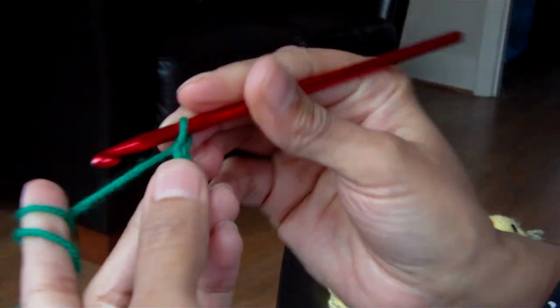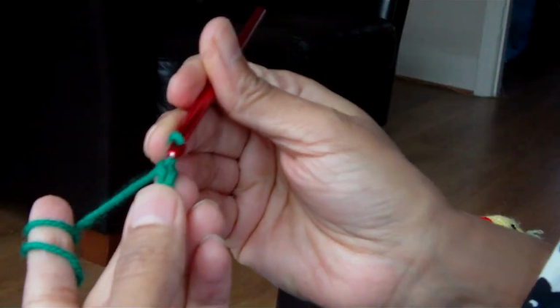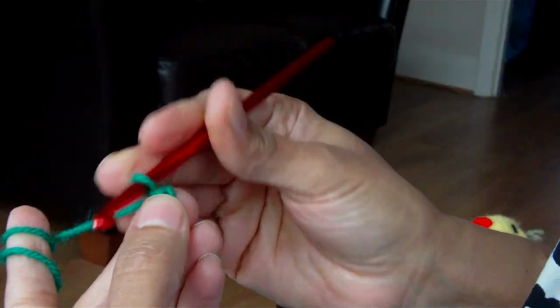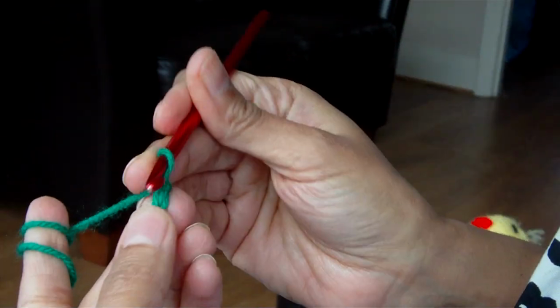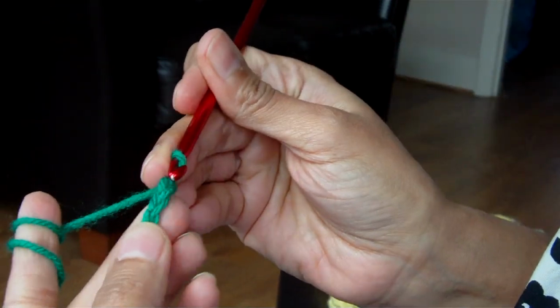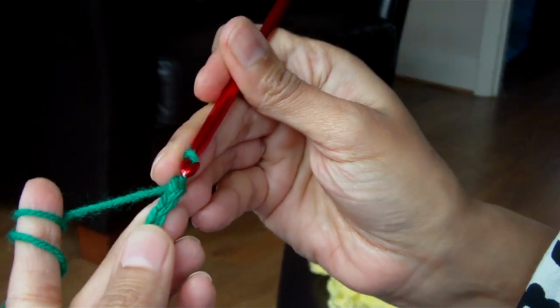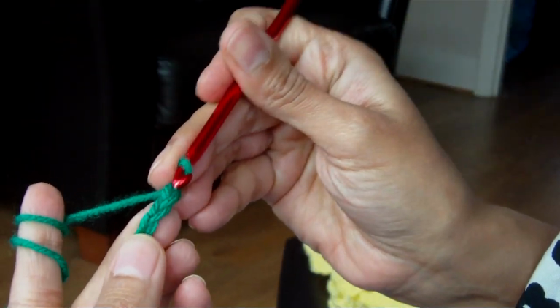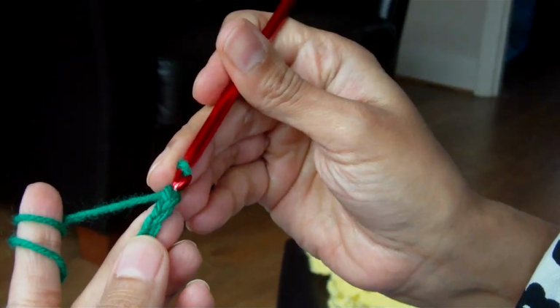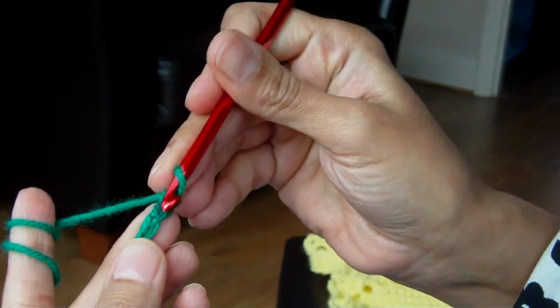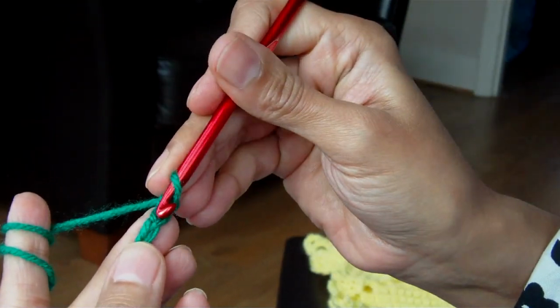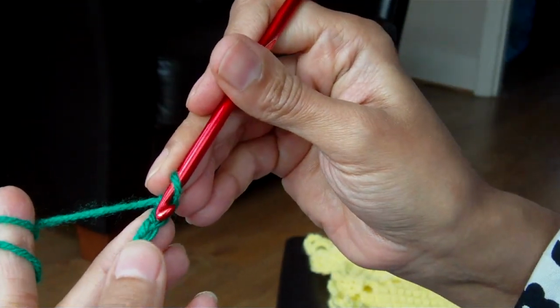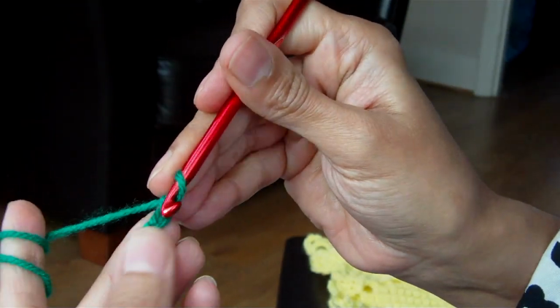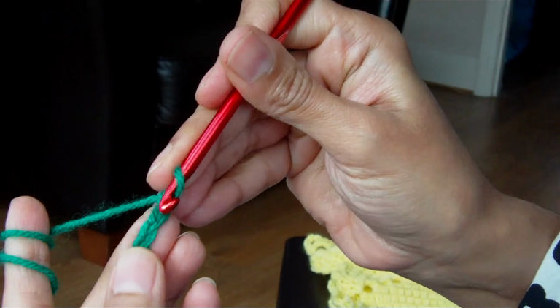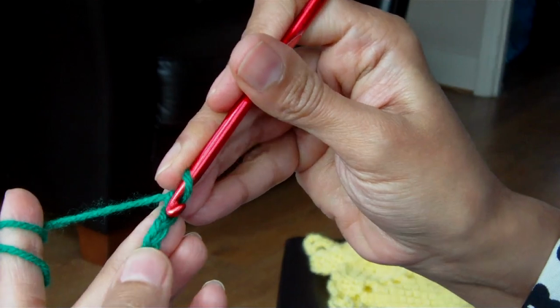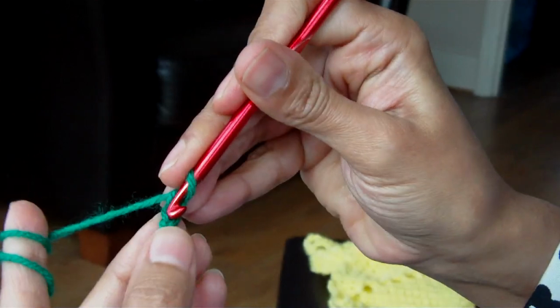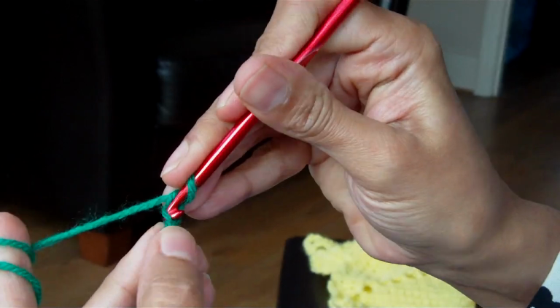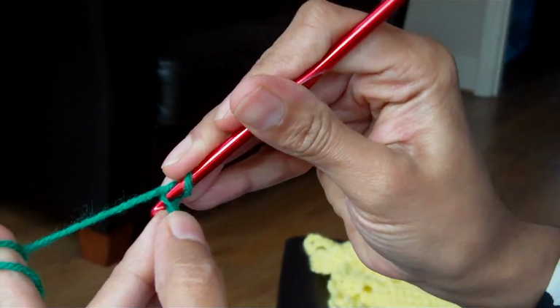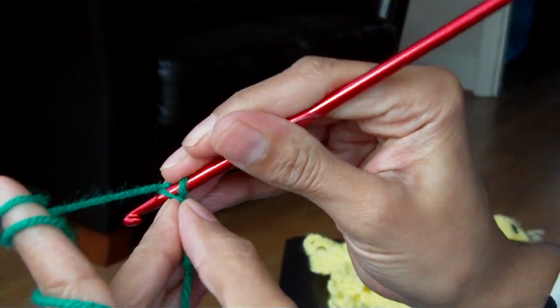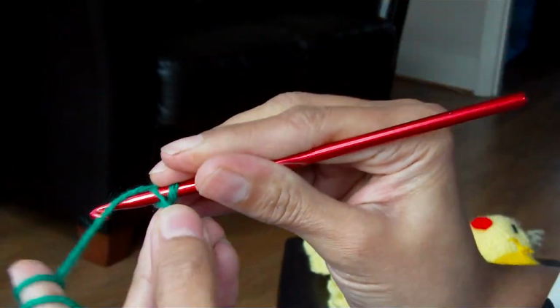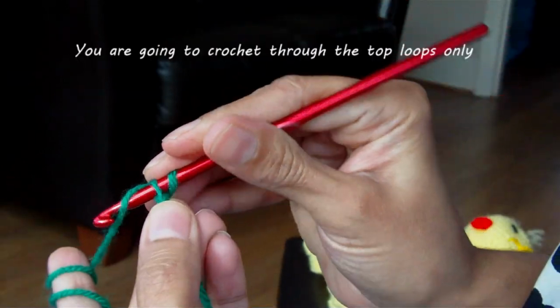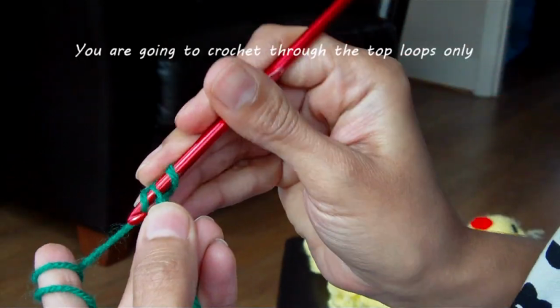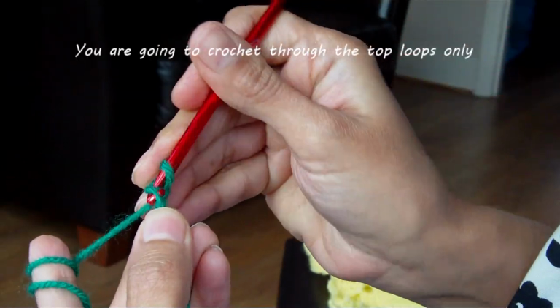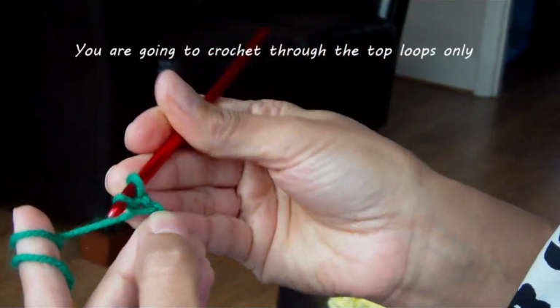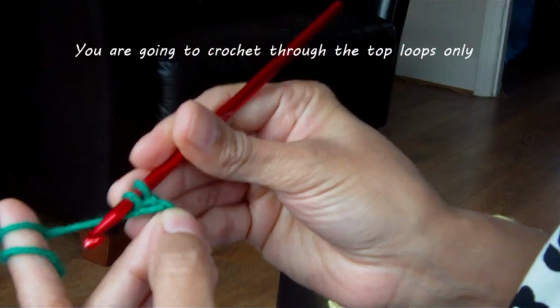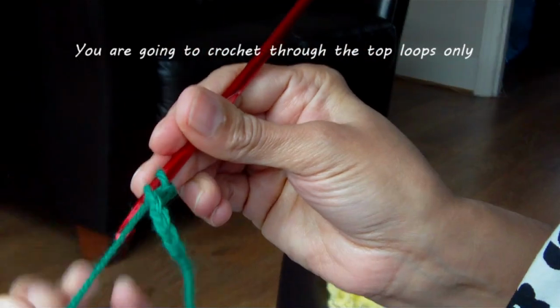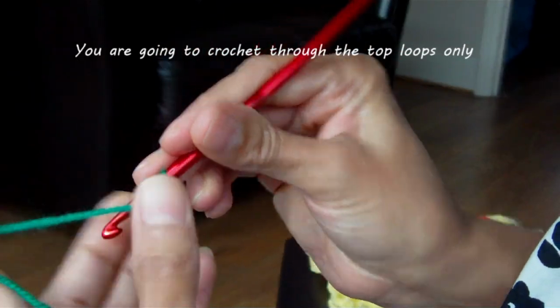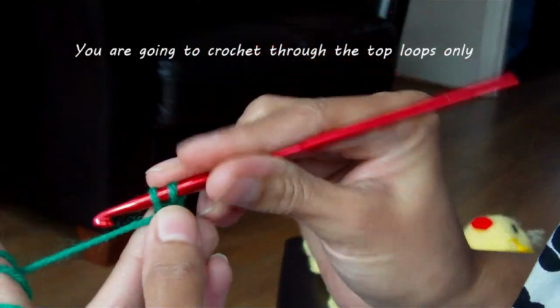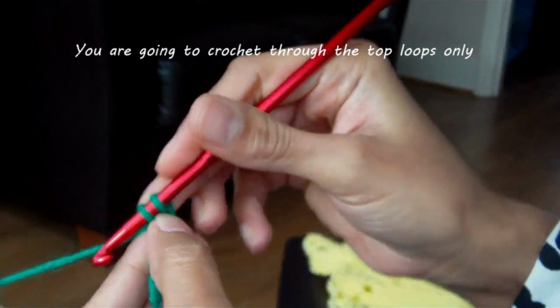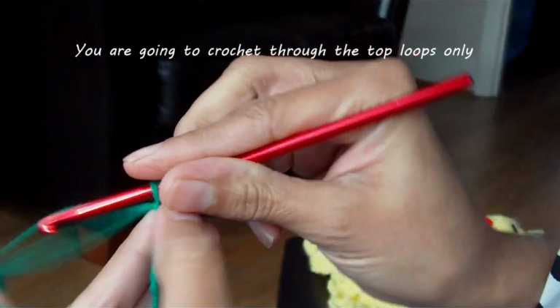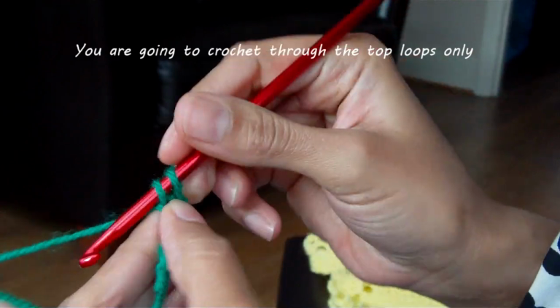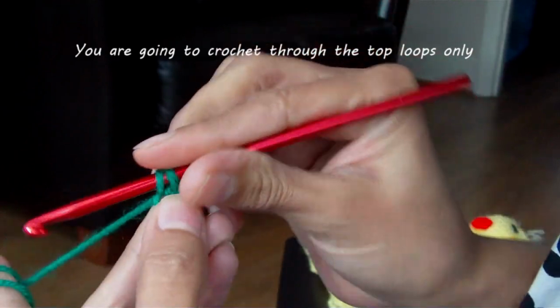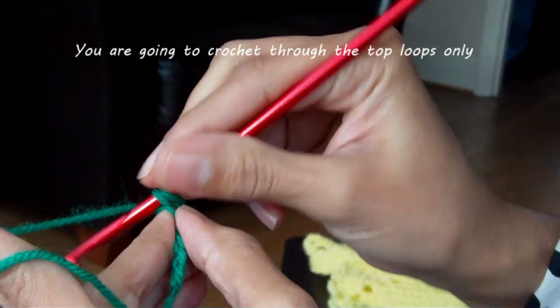The second chain from the hook — not the first one but the second one — you do a single crochet. Insert hook, pull up the yarn, yarn over, pull through 2.